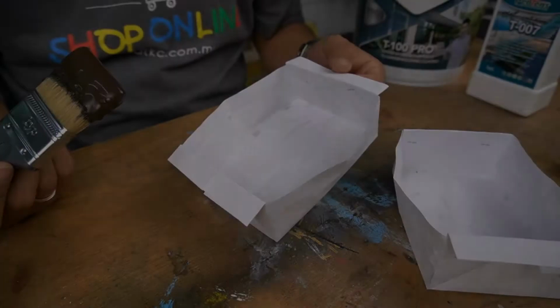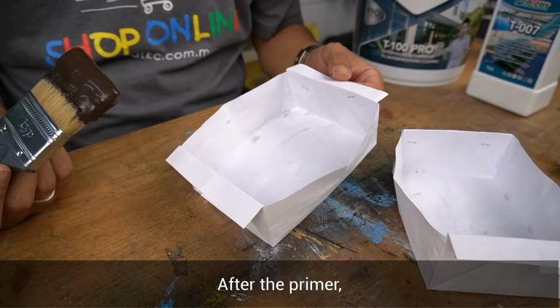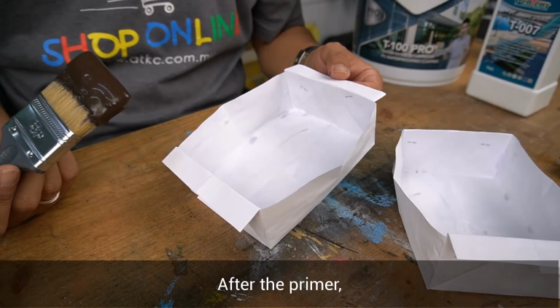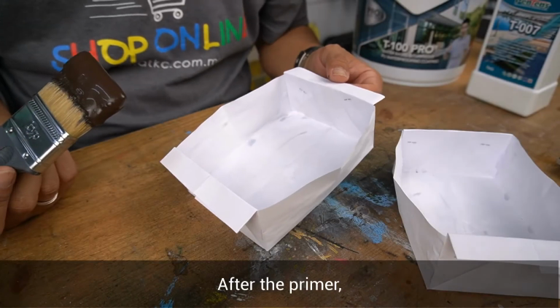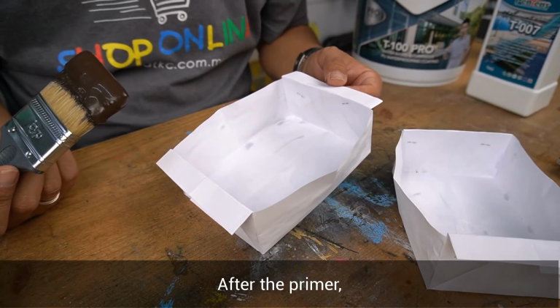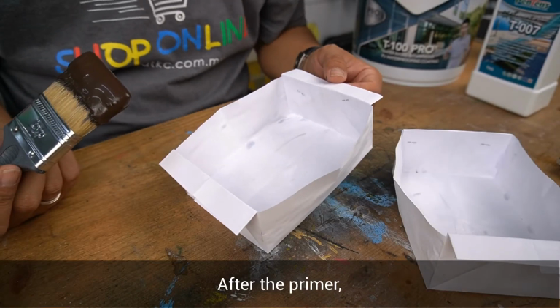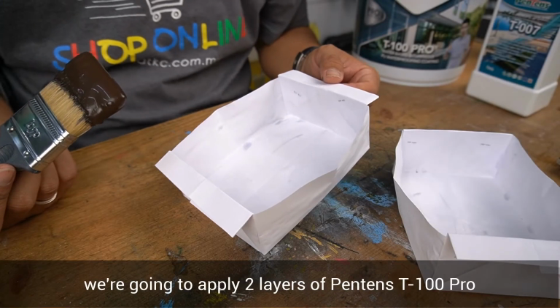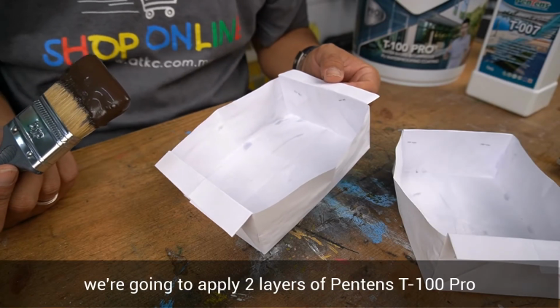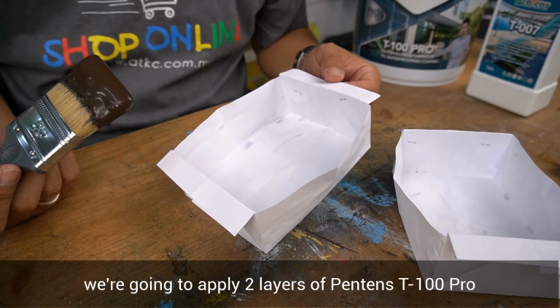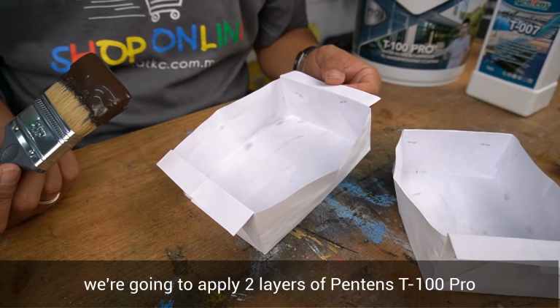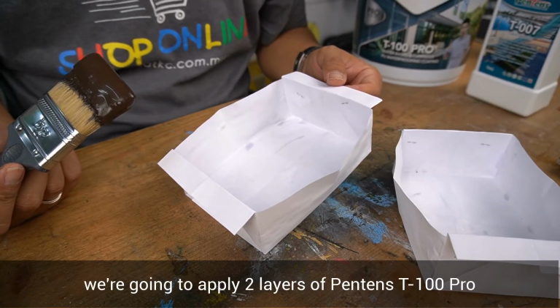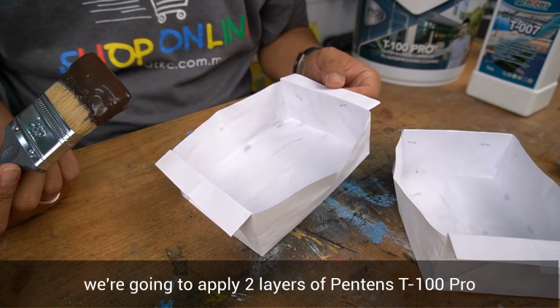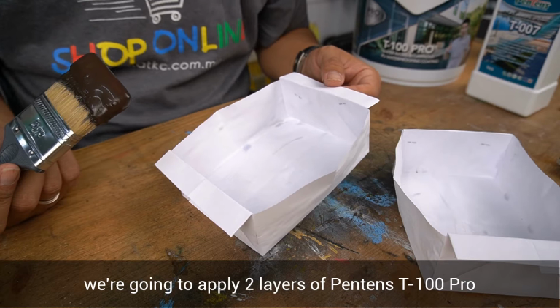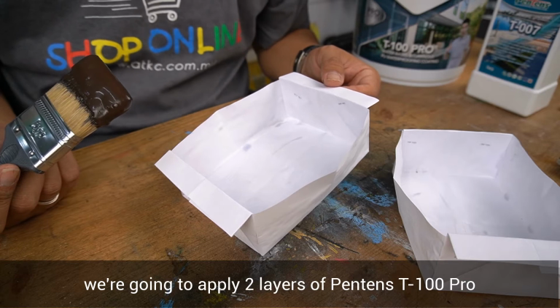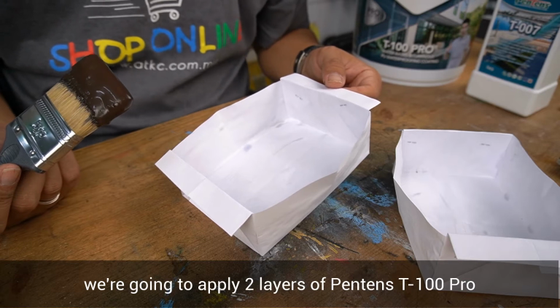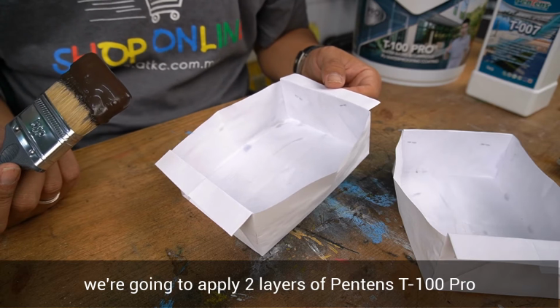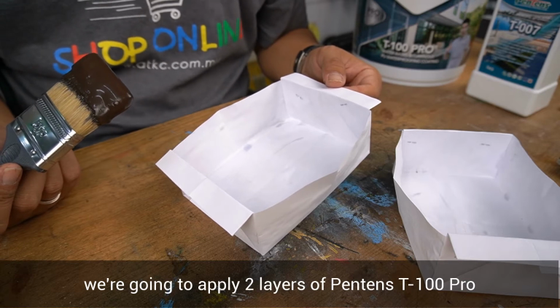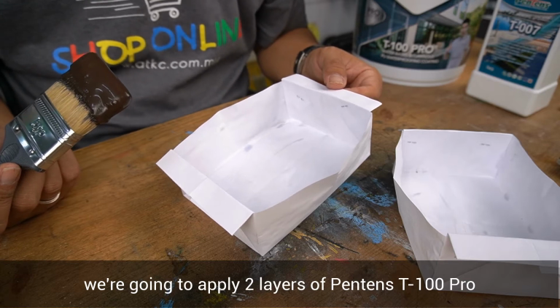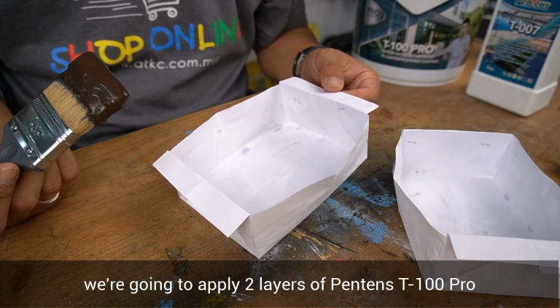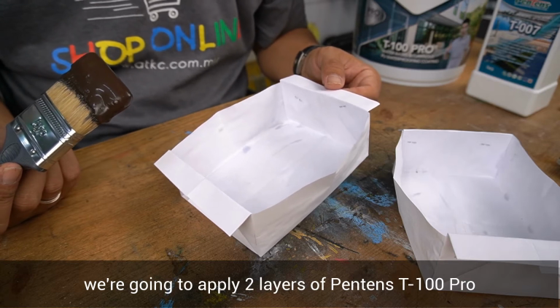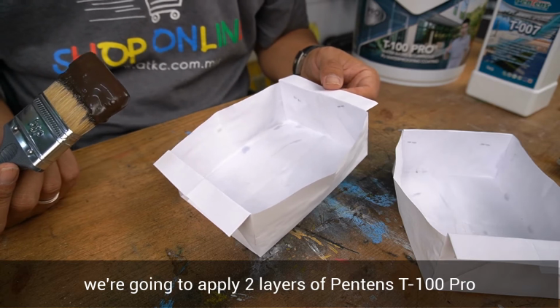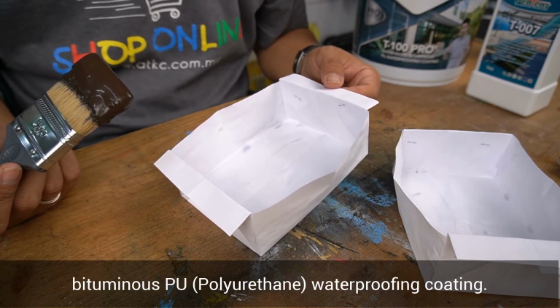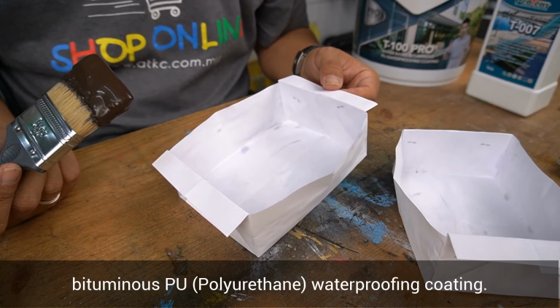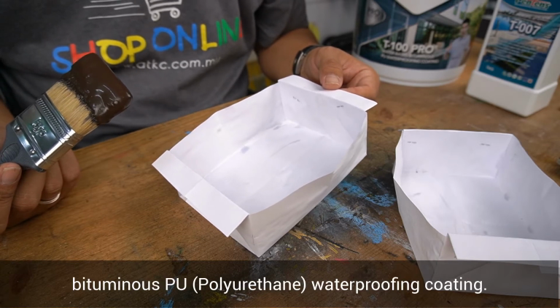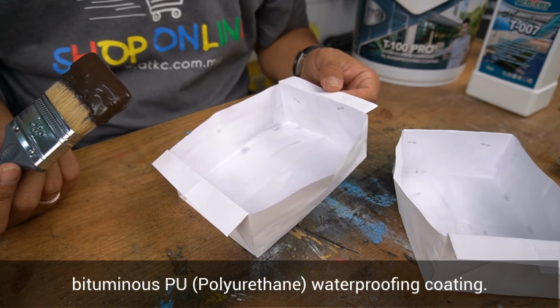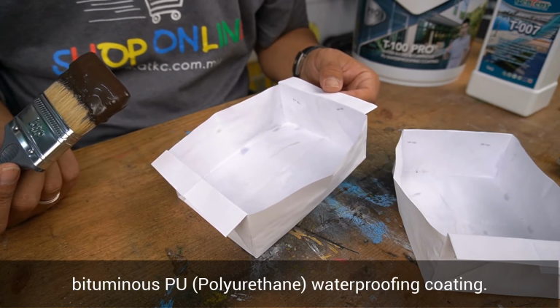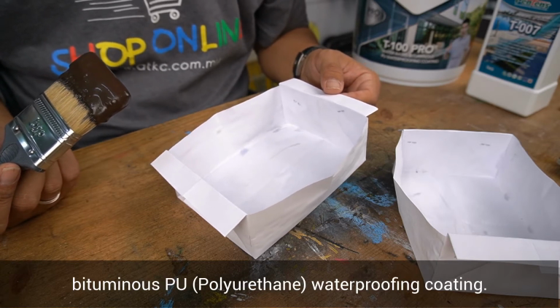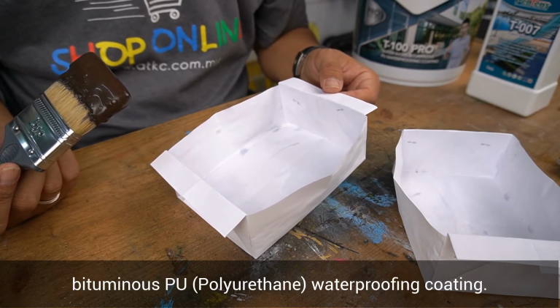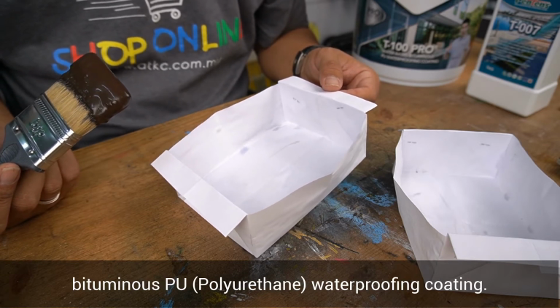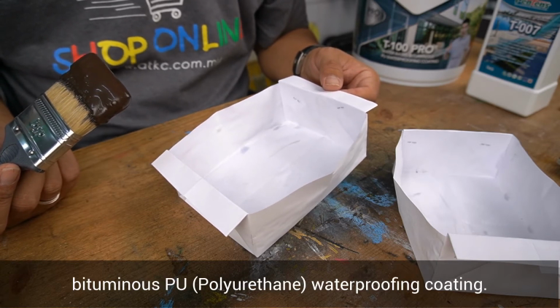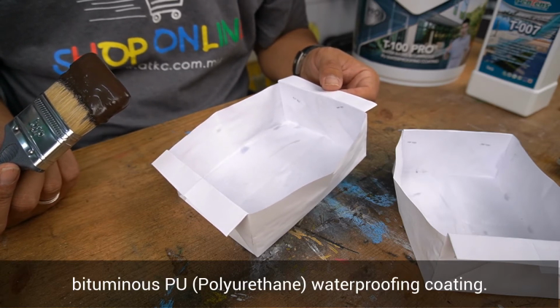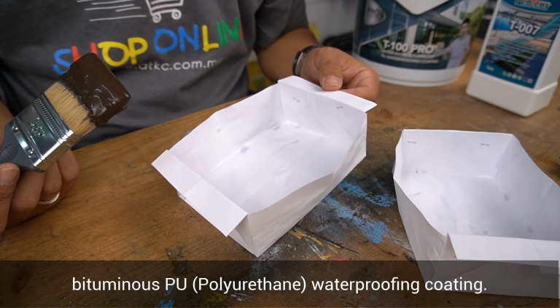After the primer, we are going to apply two layers of Pantene T100 Pro B2 Minus PU waterproofing coating.